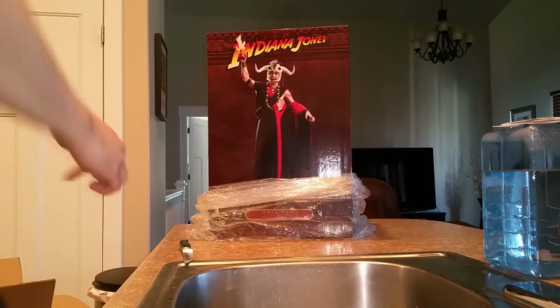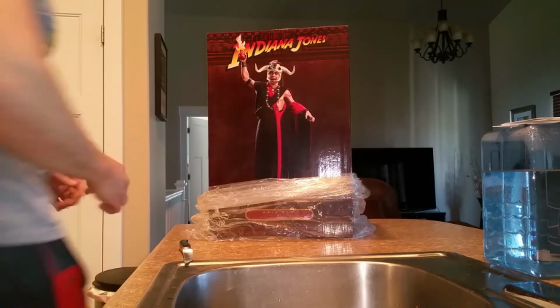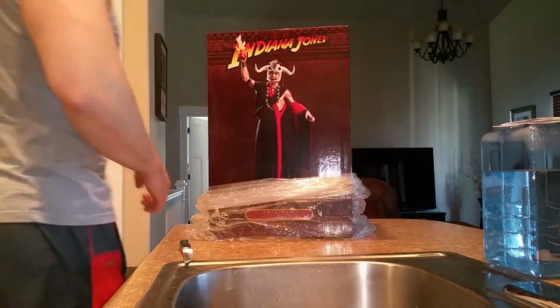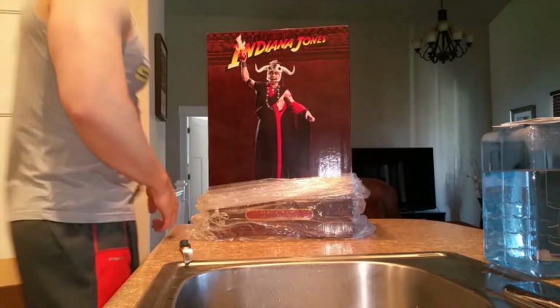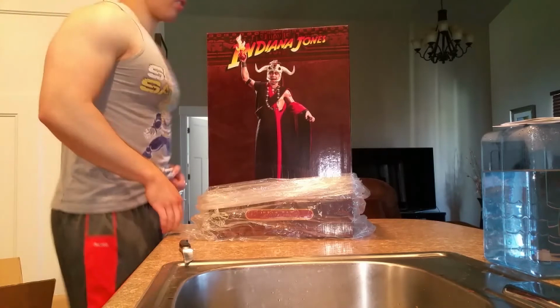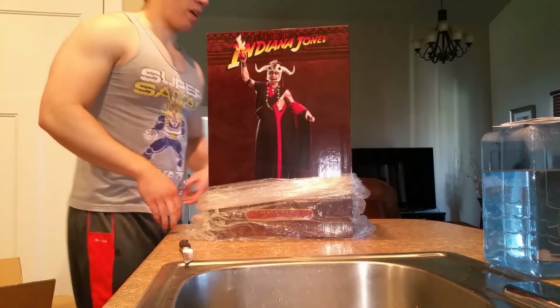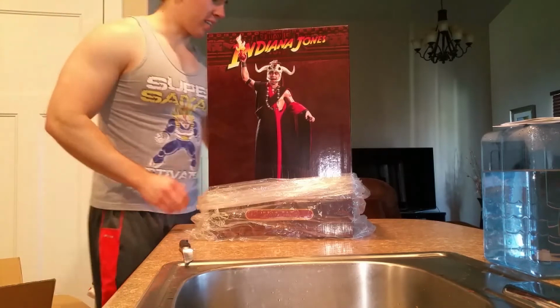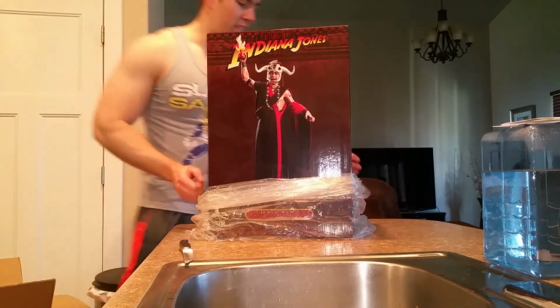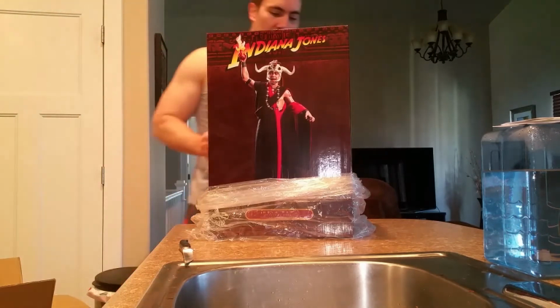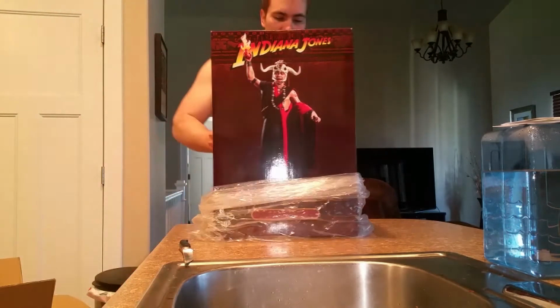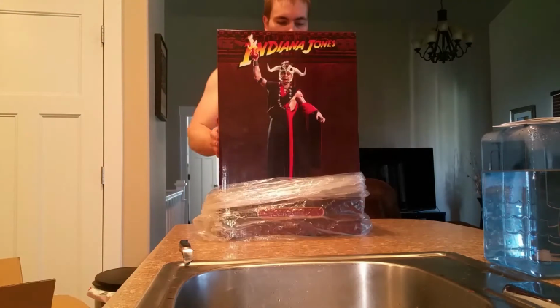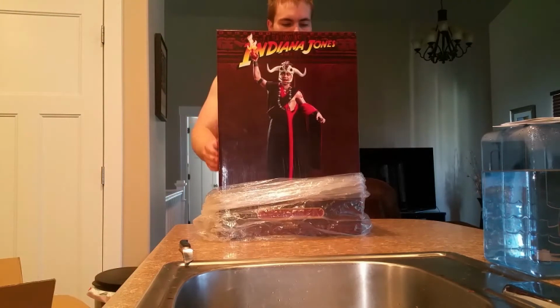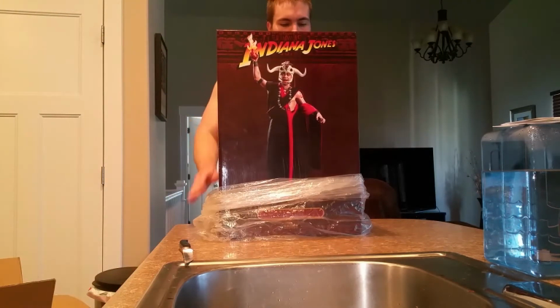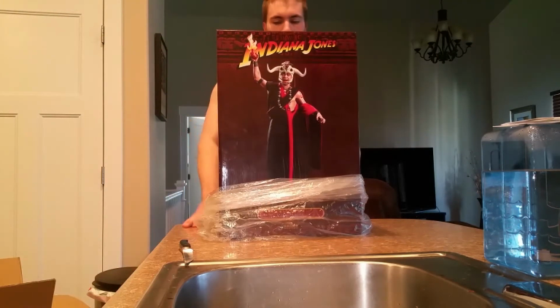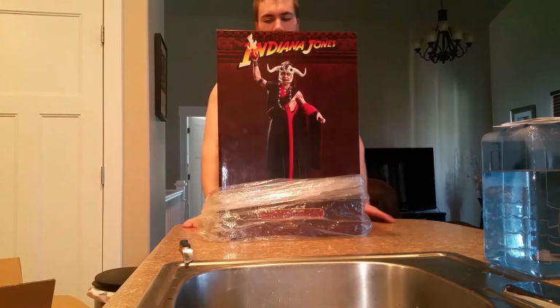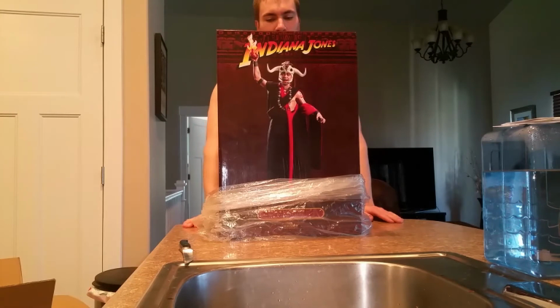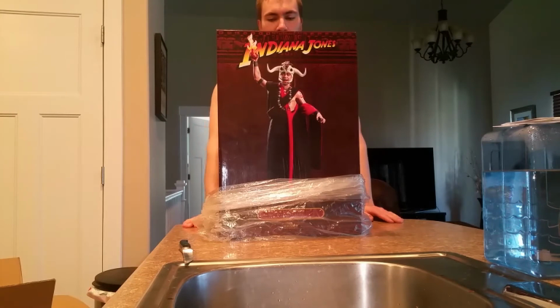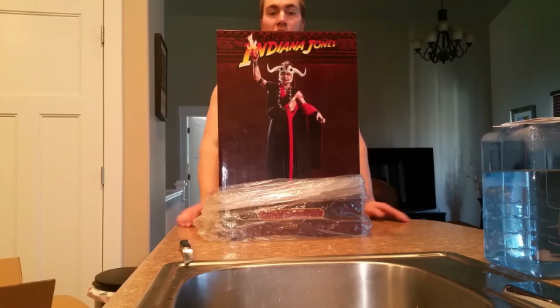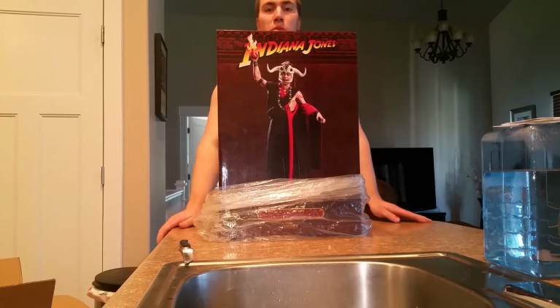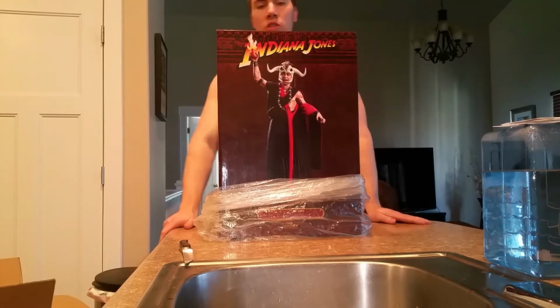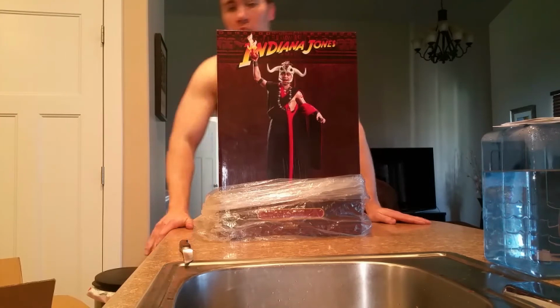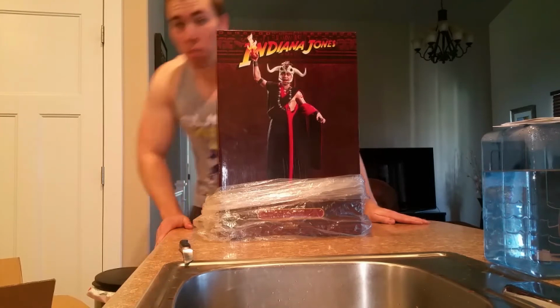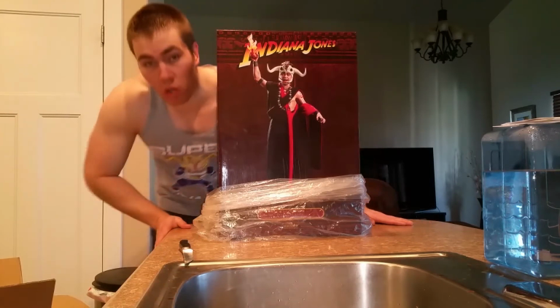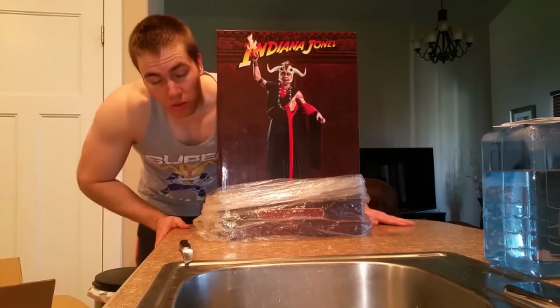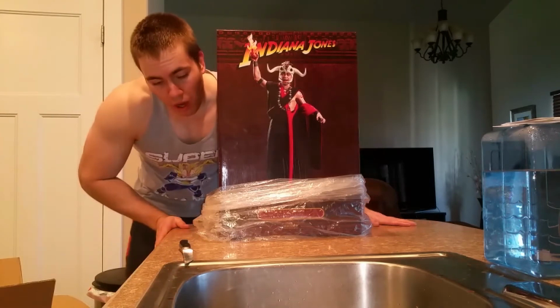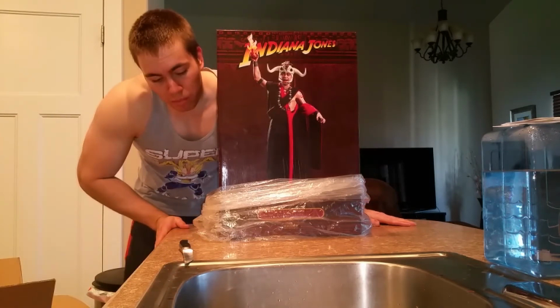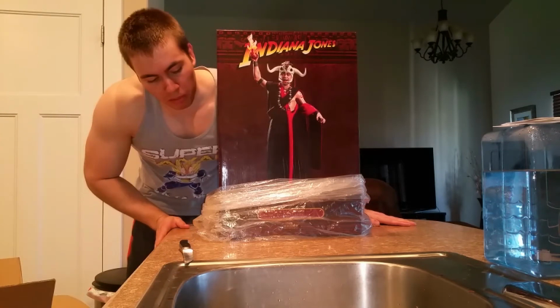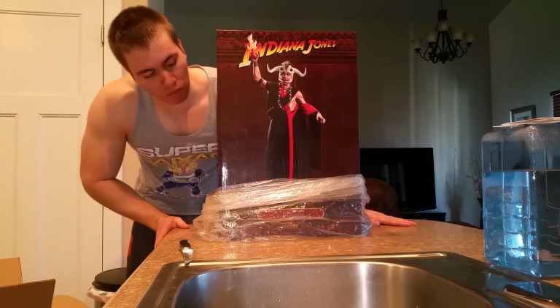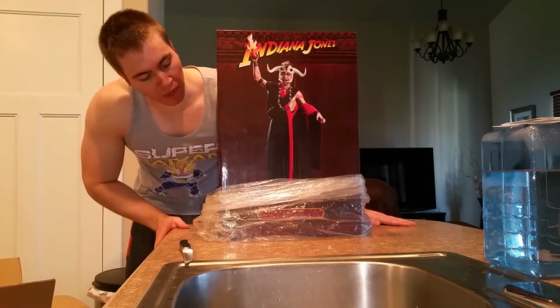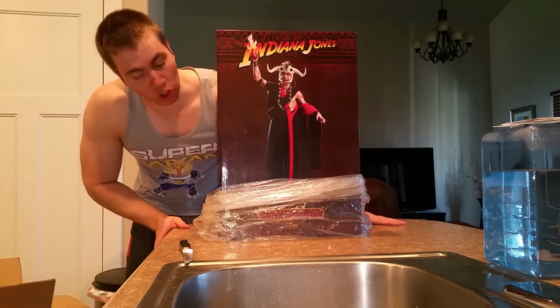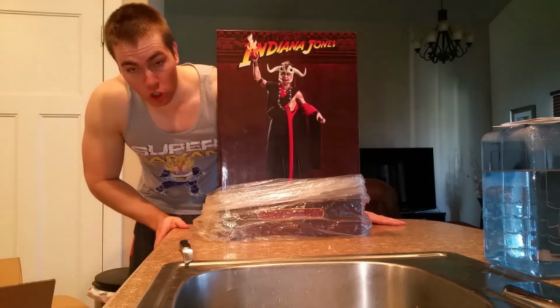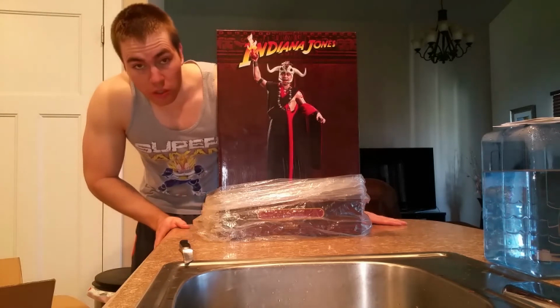Hey everybody, got a new package today. This here is the Sideshow Collectibles Mola Ram premium format exclusive.